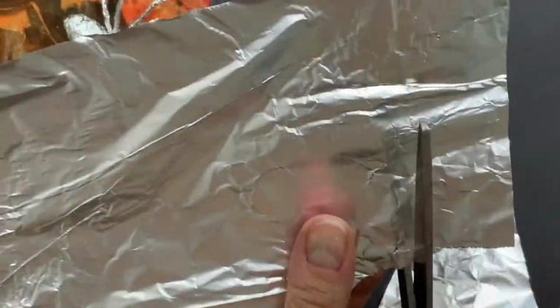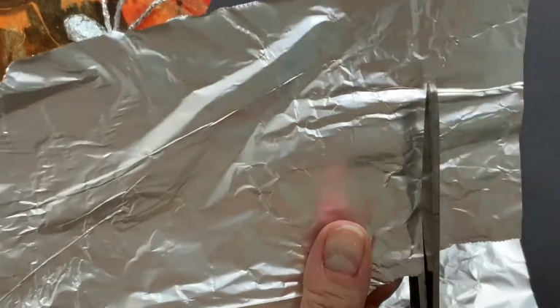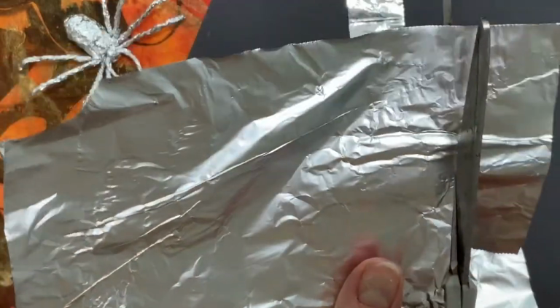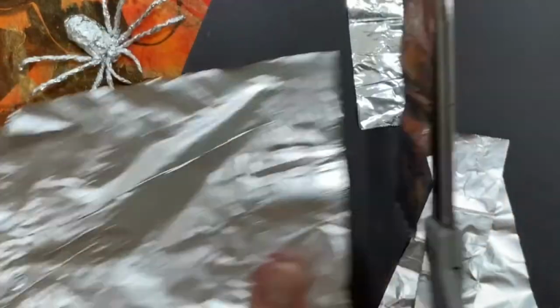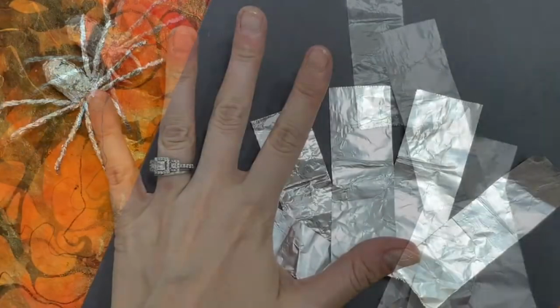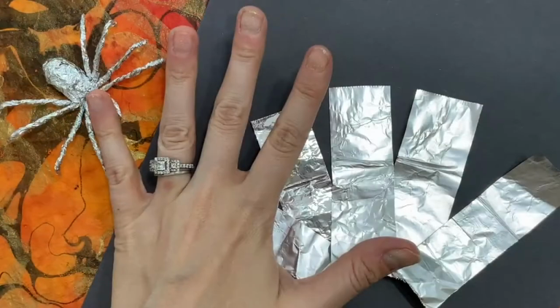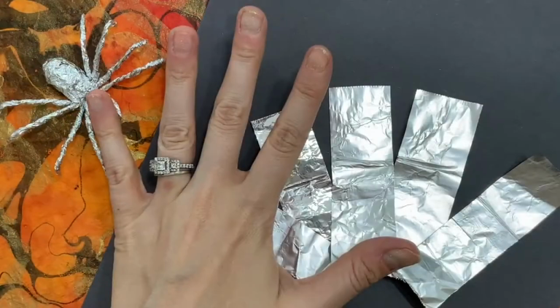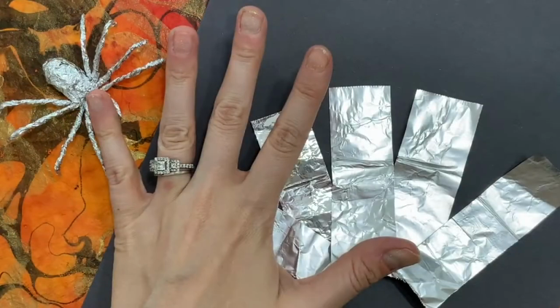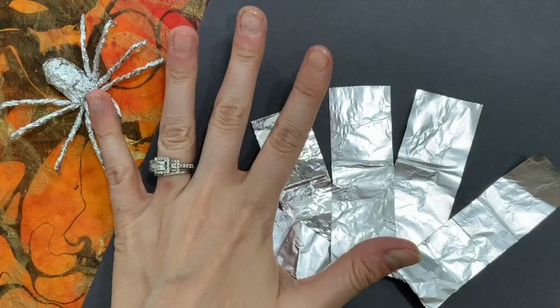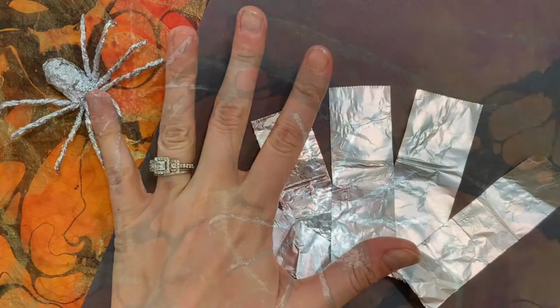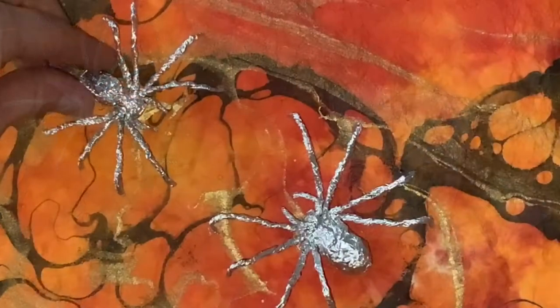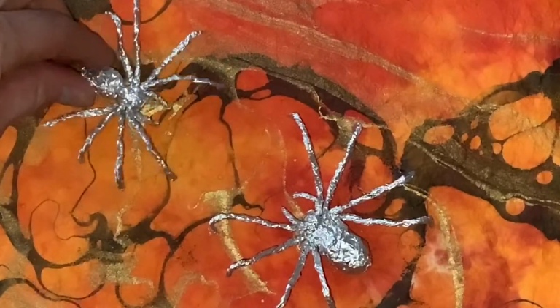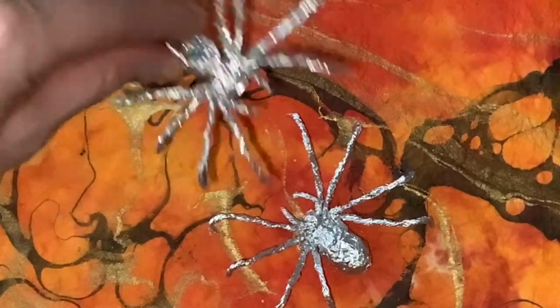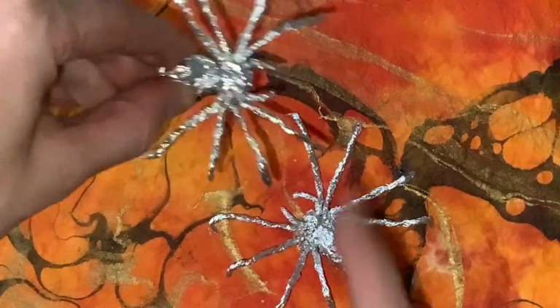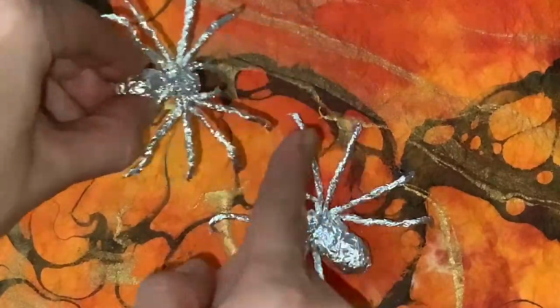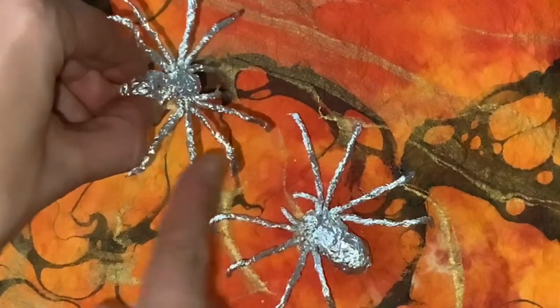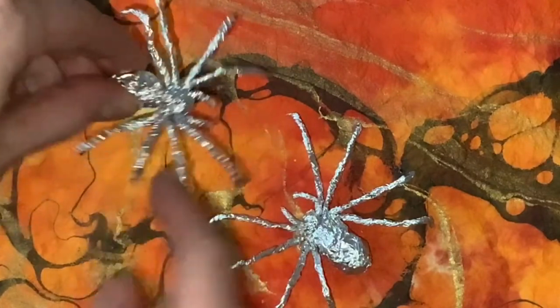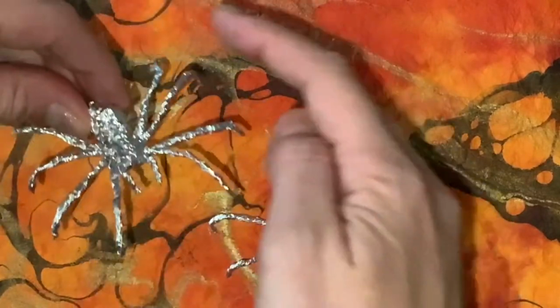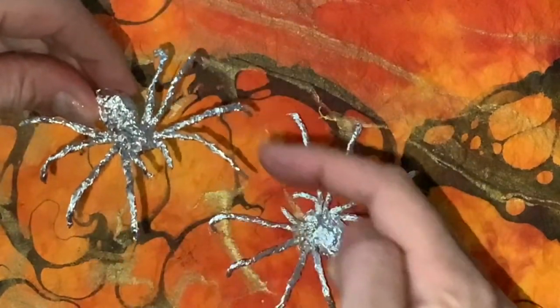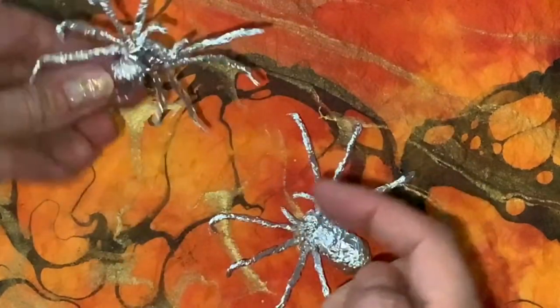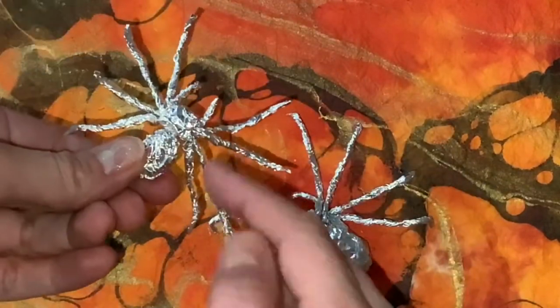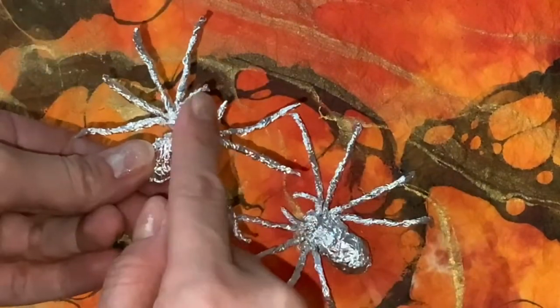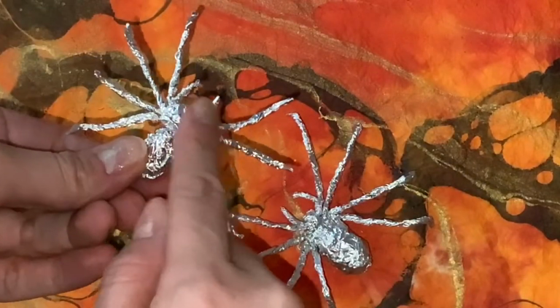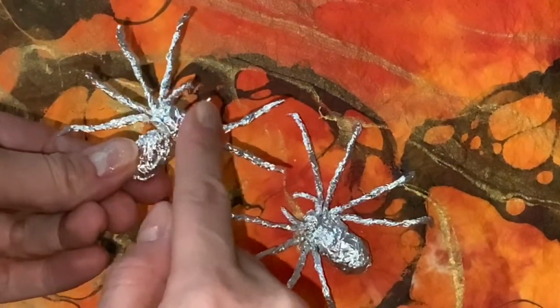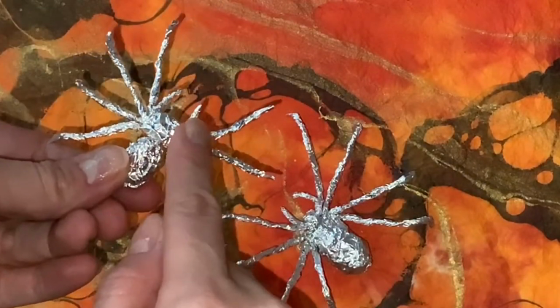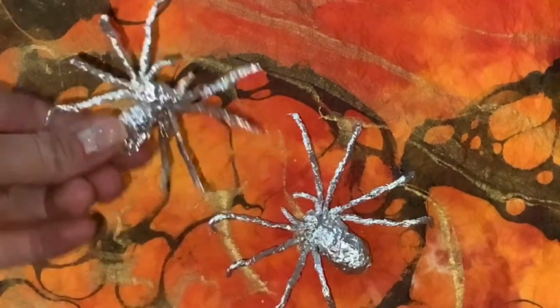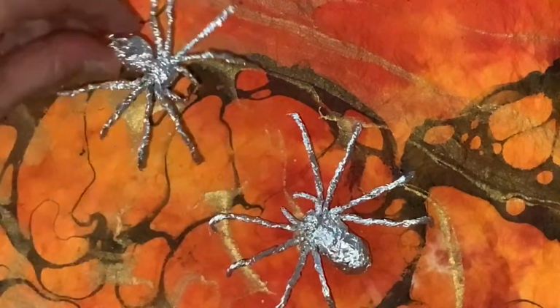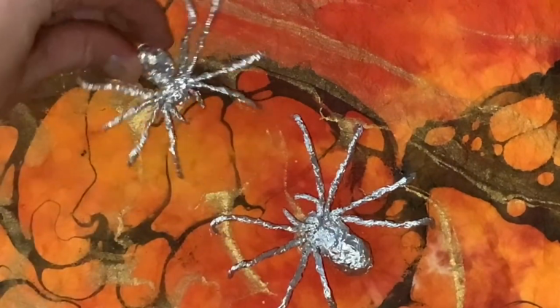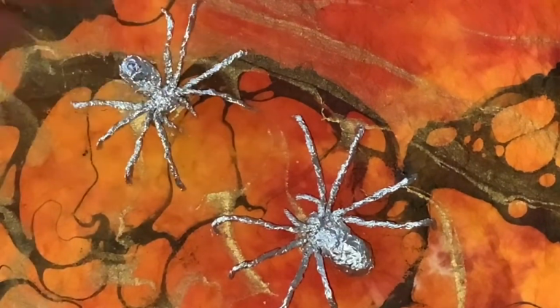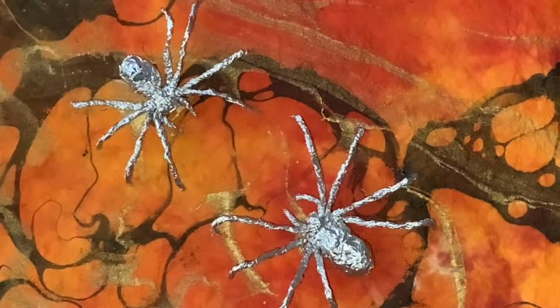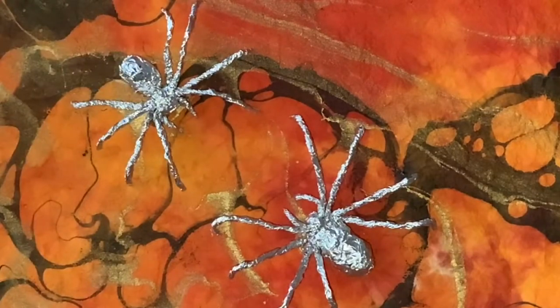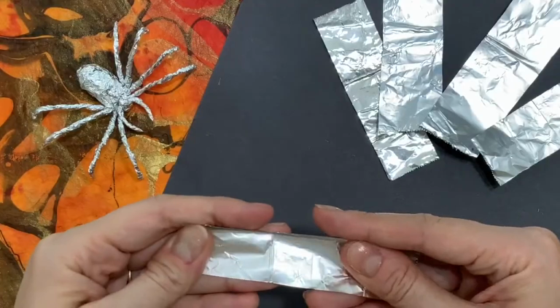You will need a total of five strips of aluminum foil — four for each side of the spider's legs, and one for the pedipalps in the front, which look like the spider's pinchers.